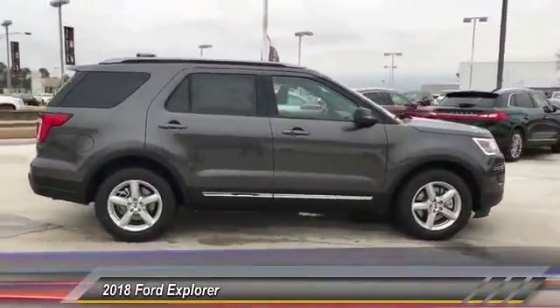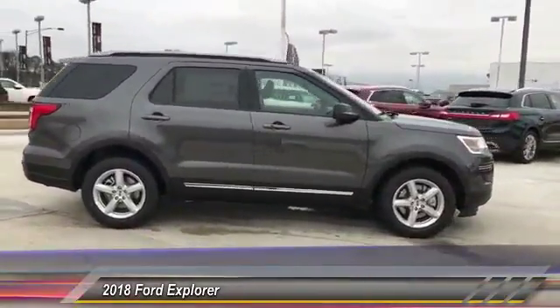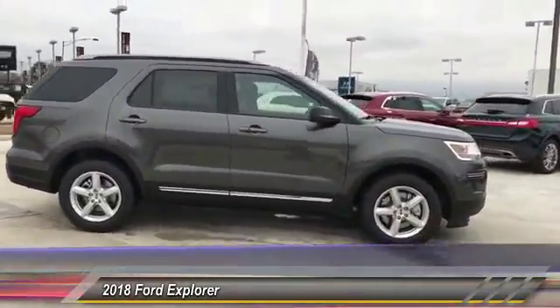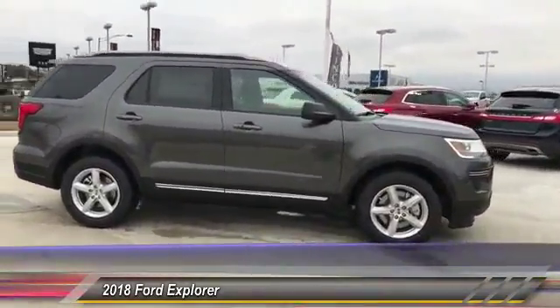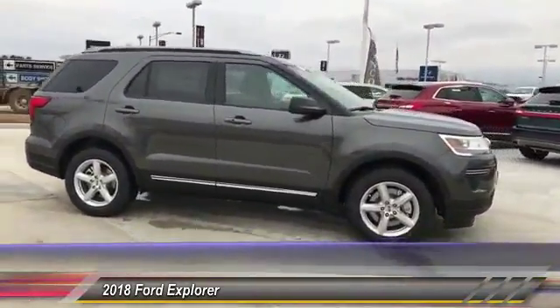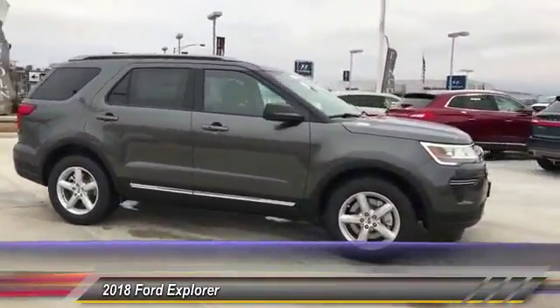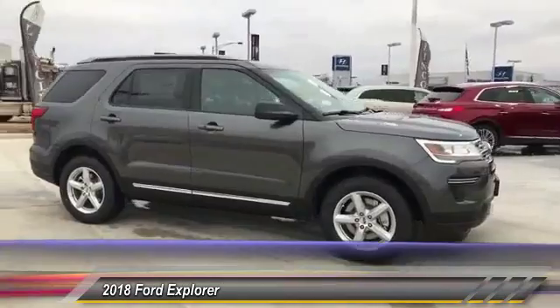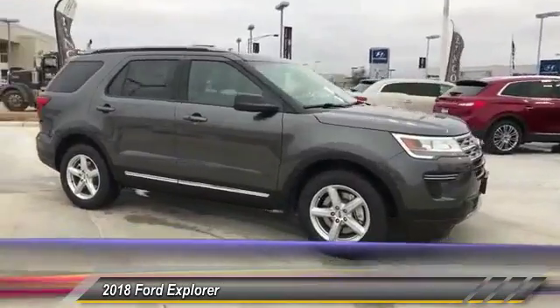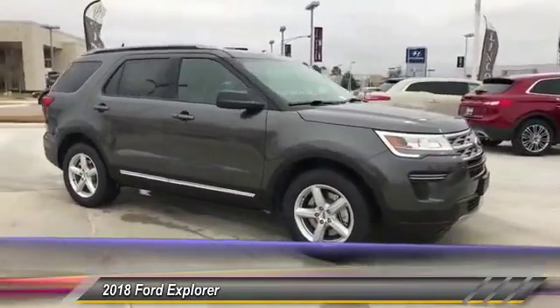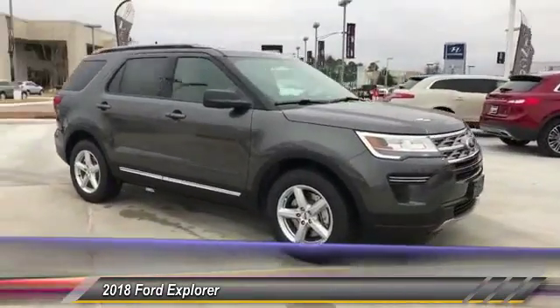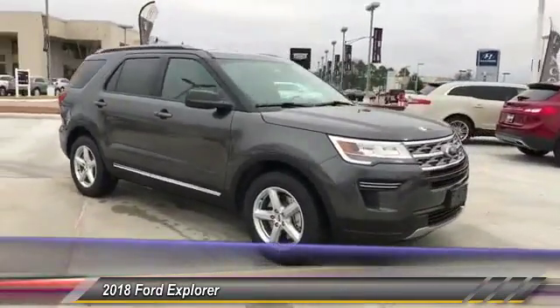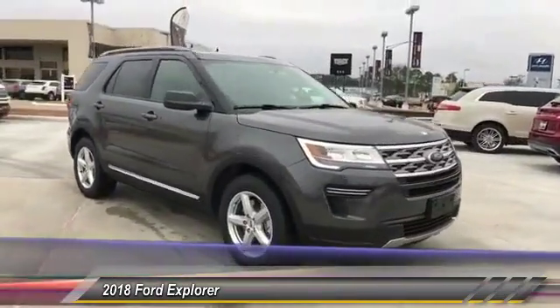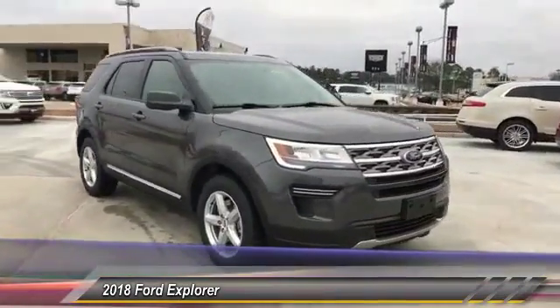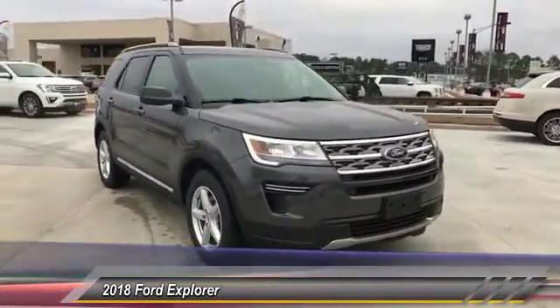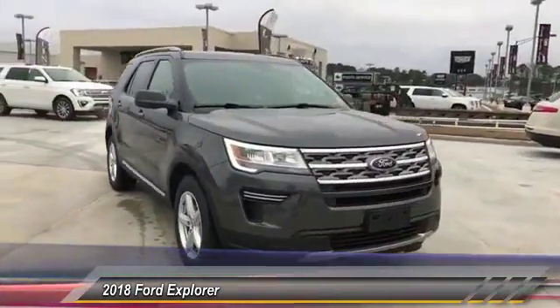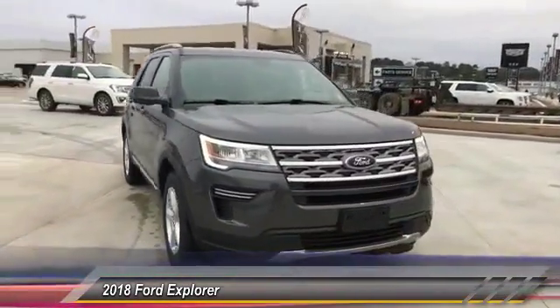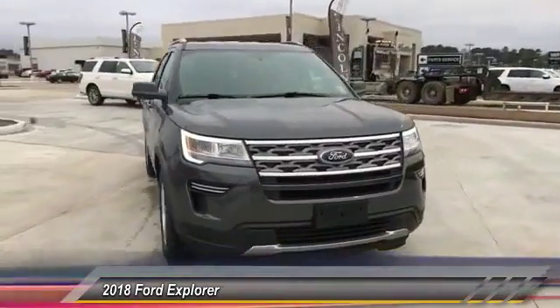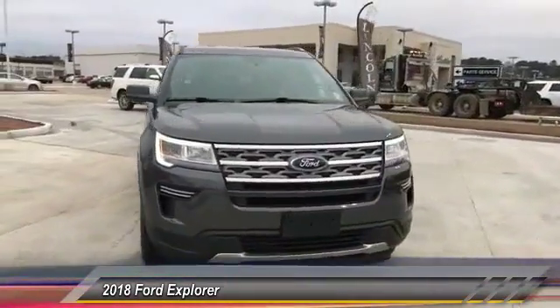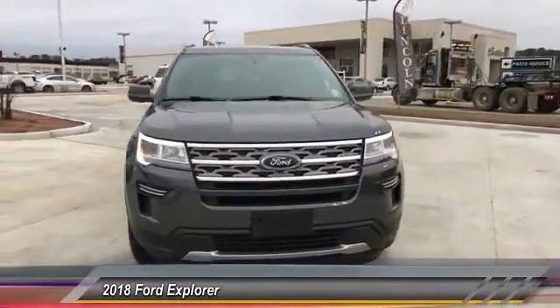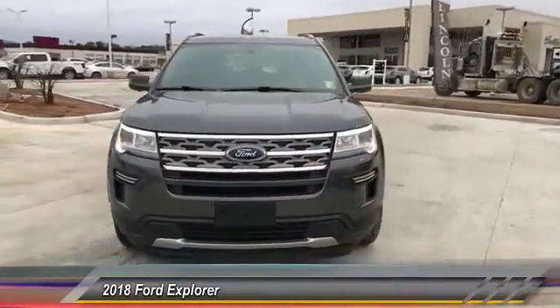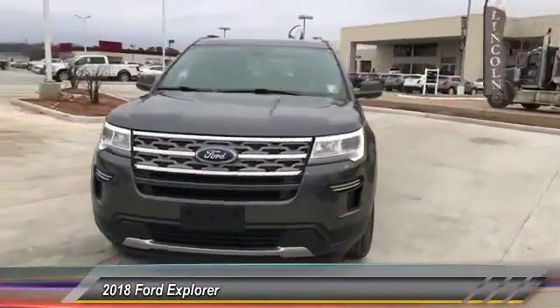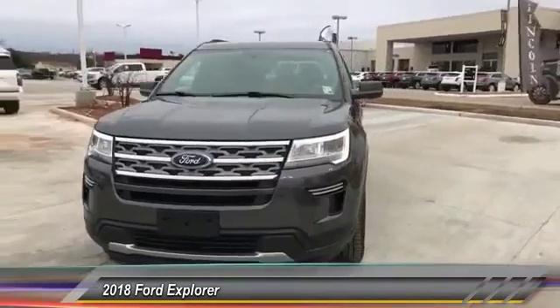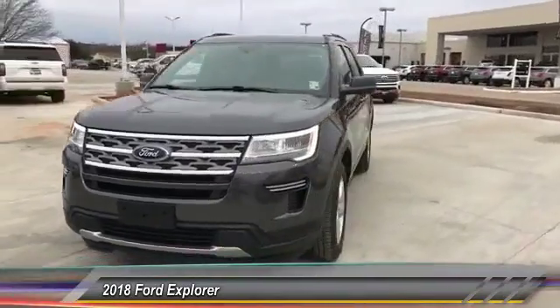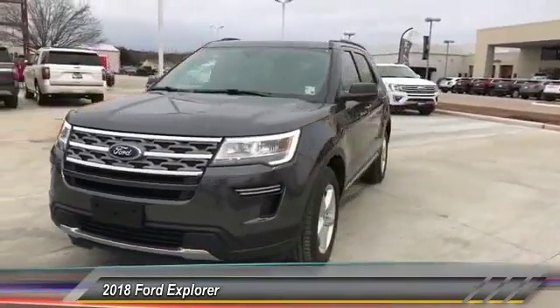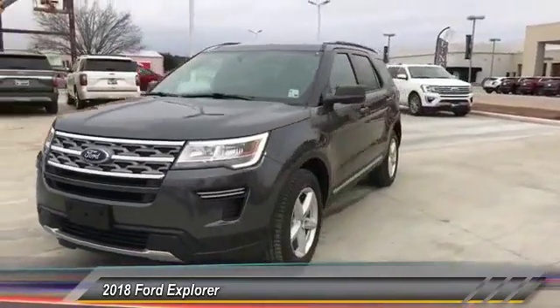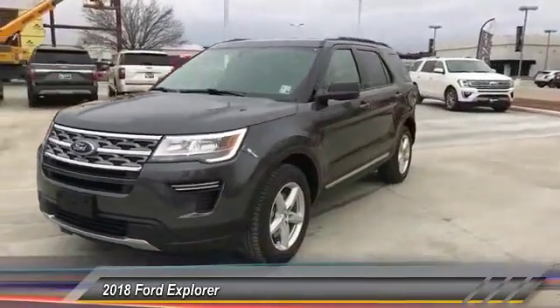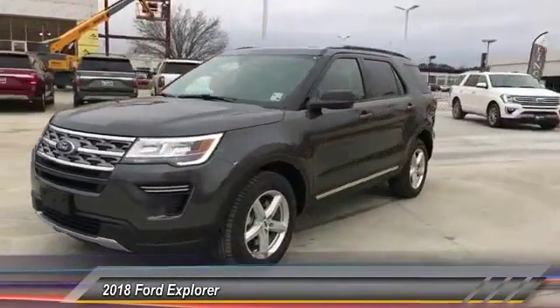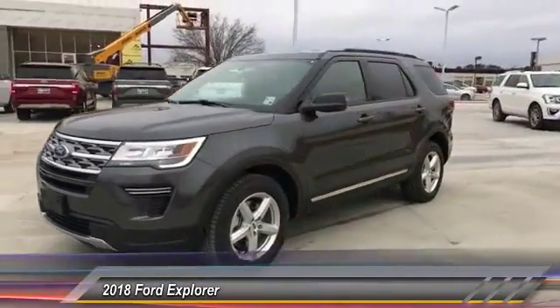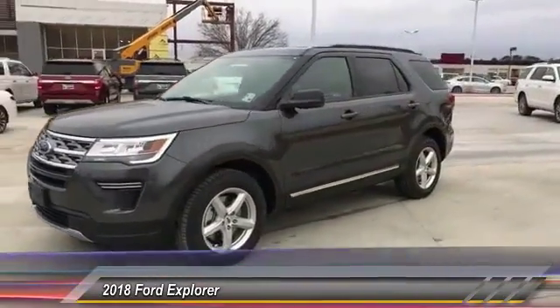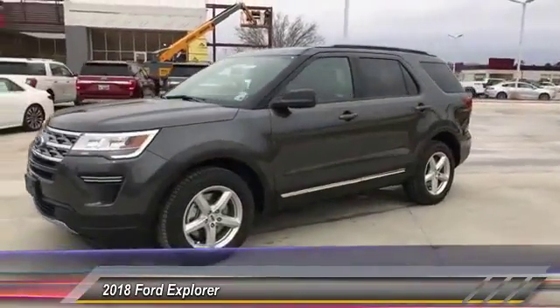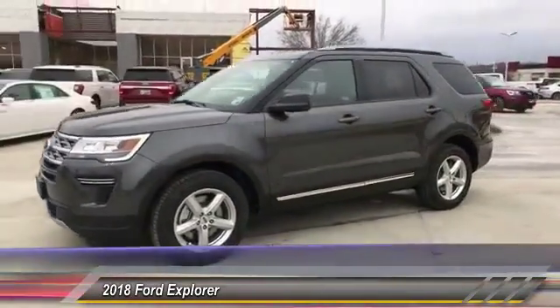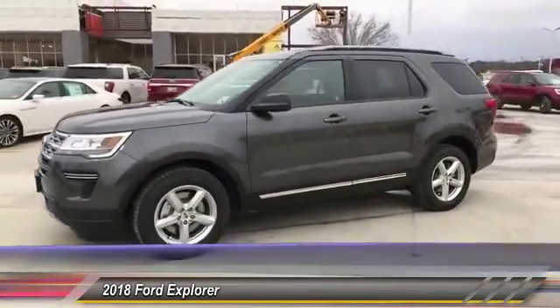Here are some of this vehicle's great options: front license plate bracket. This vehicle offers reliability and good looks at a great price. So come in and take a test drive today.